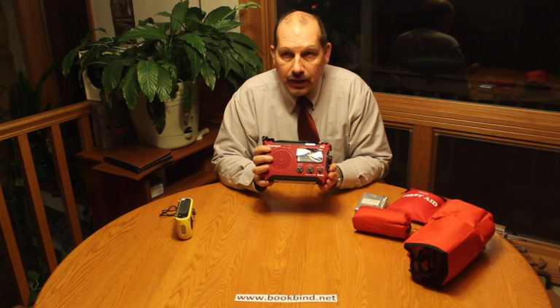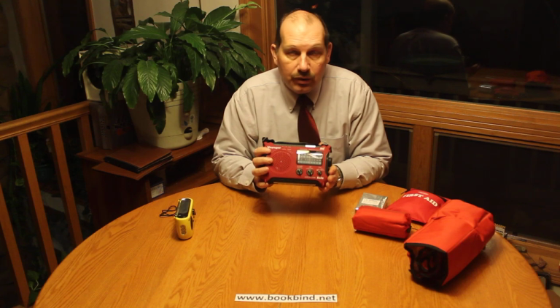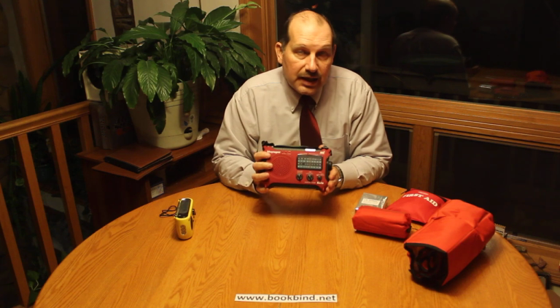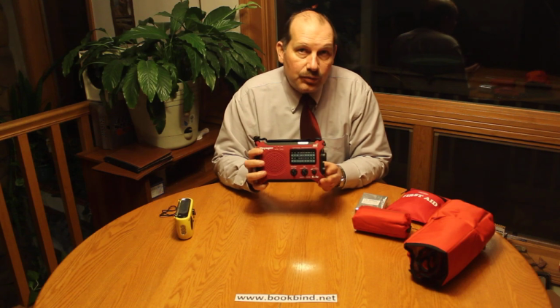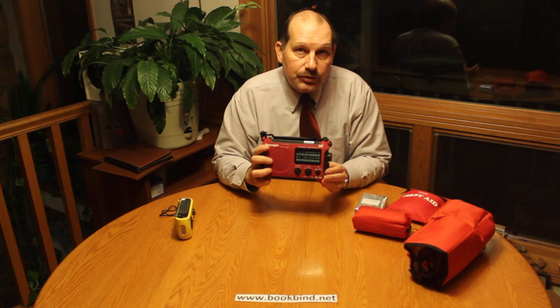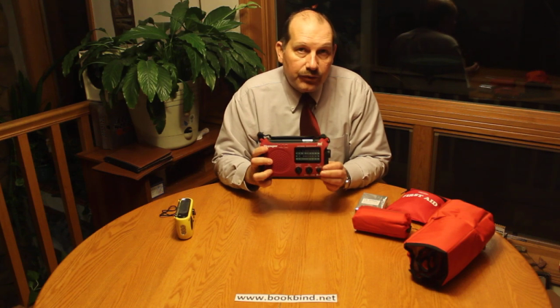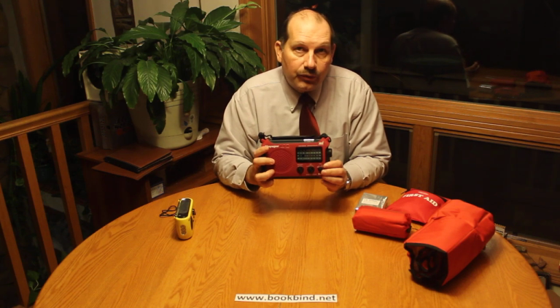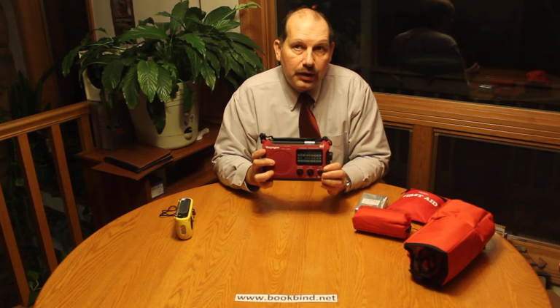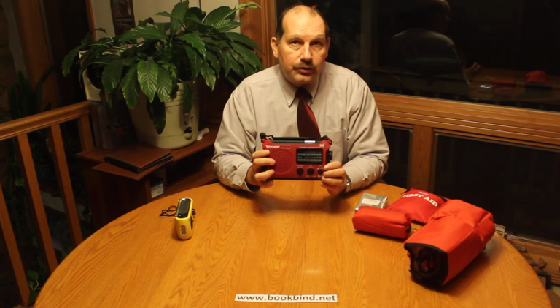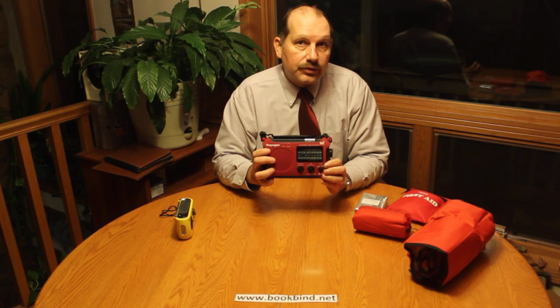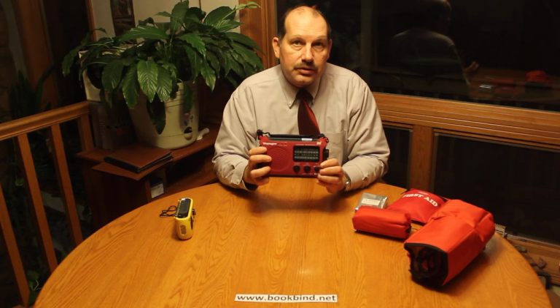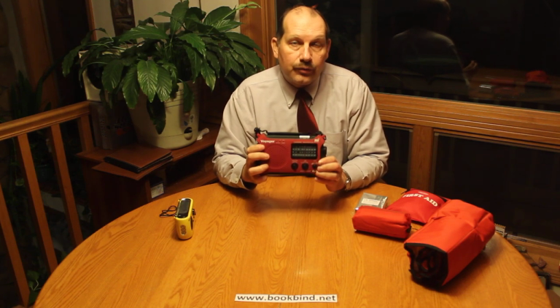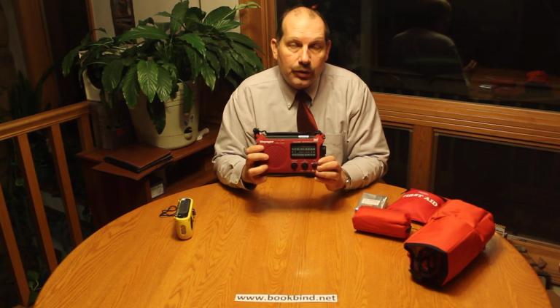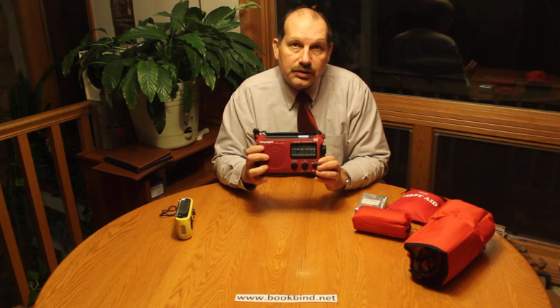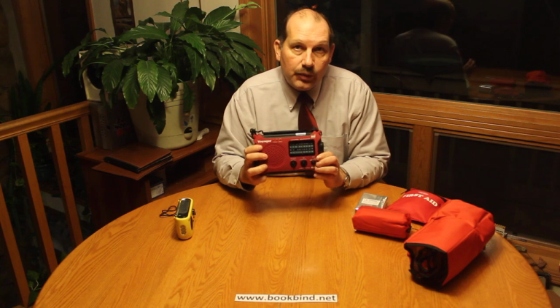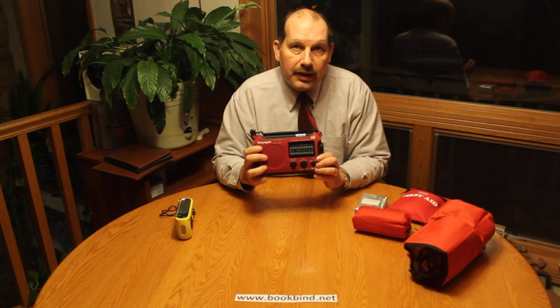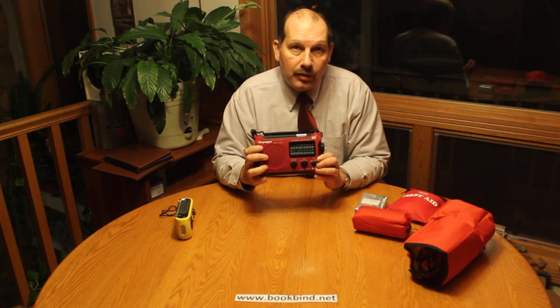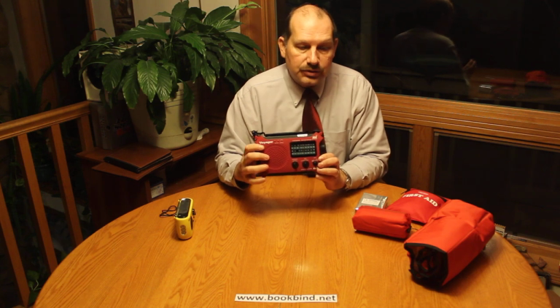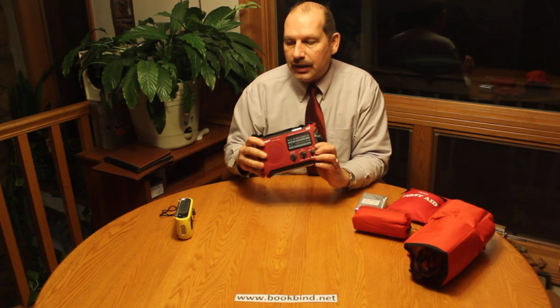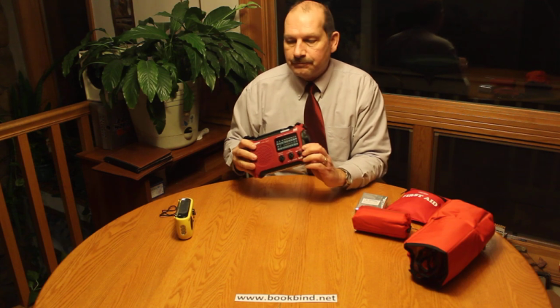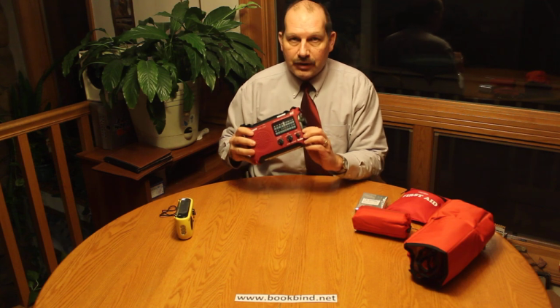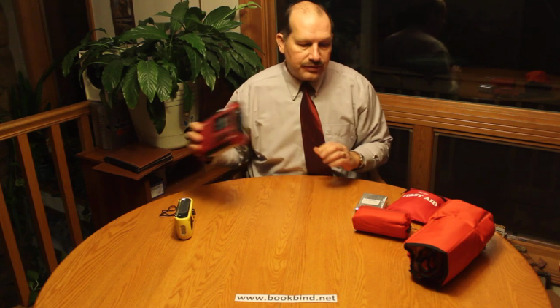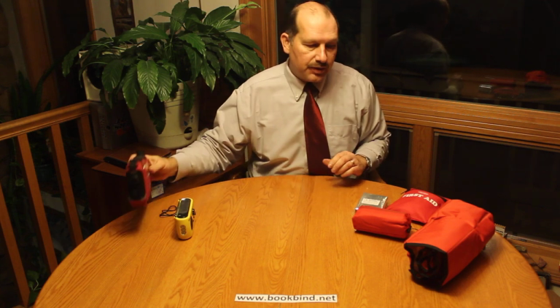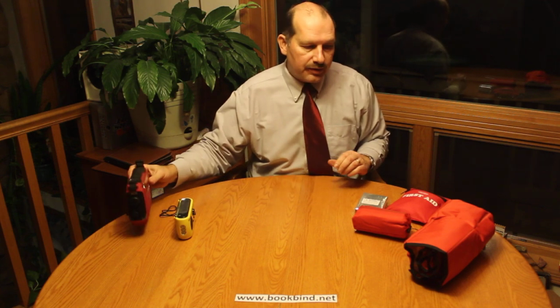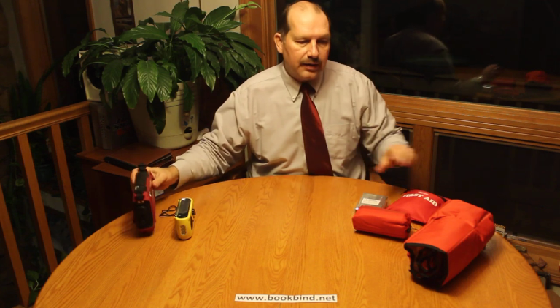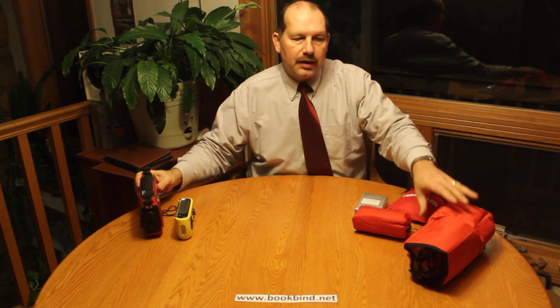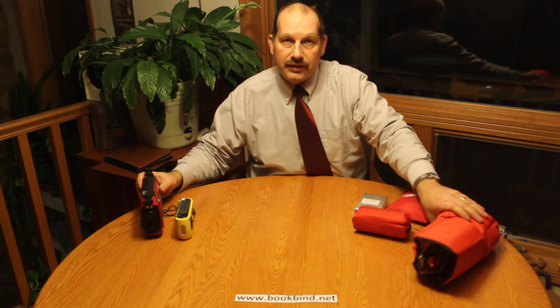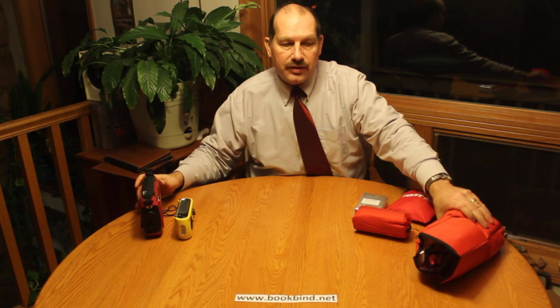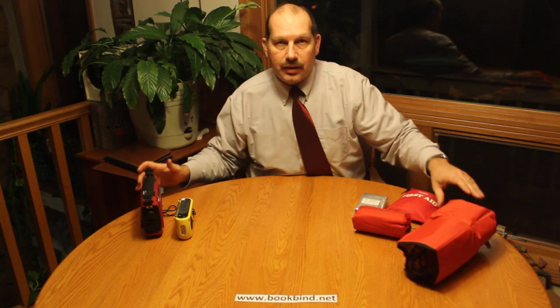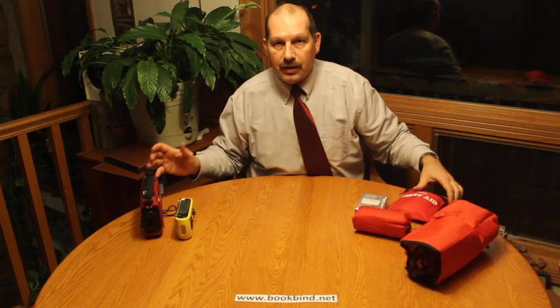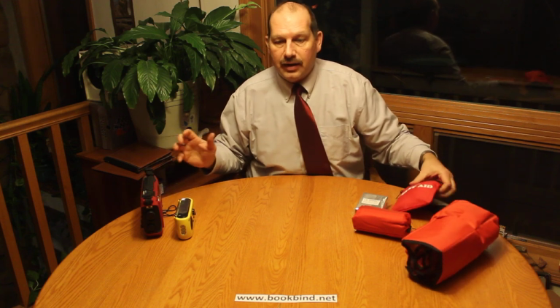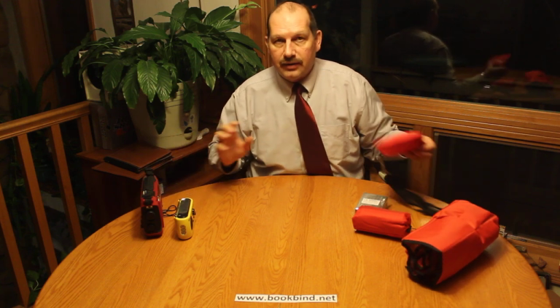Here in Wisconsin we use it for tornado season and so forth. We're using this quite a bit out of our emergency kit. That's the comparison on that.